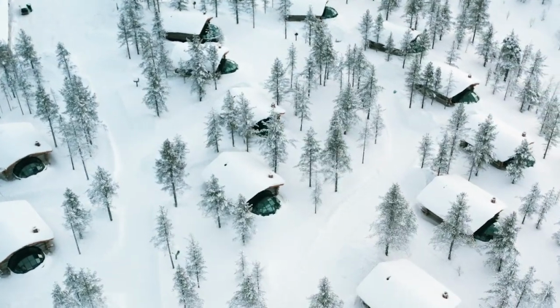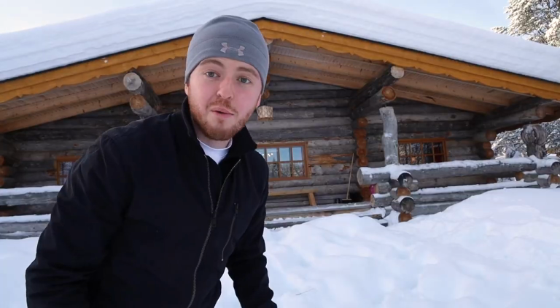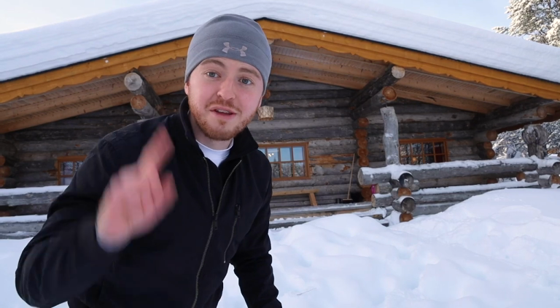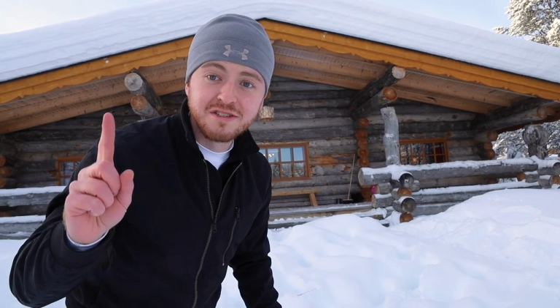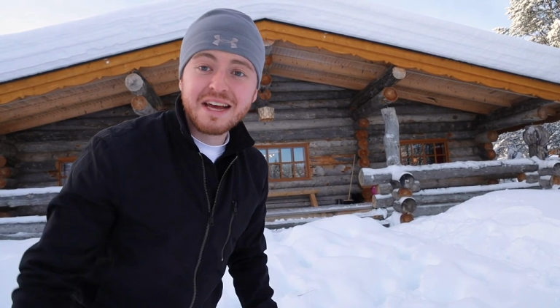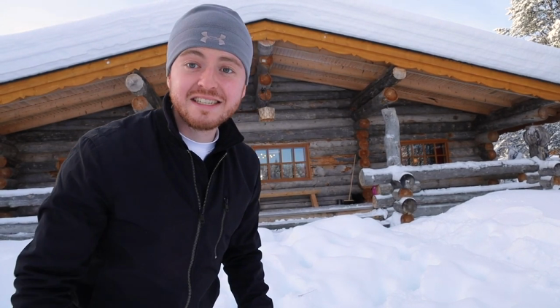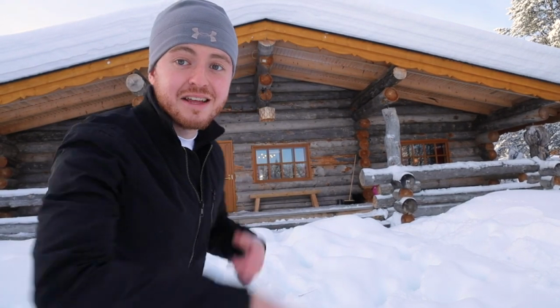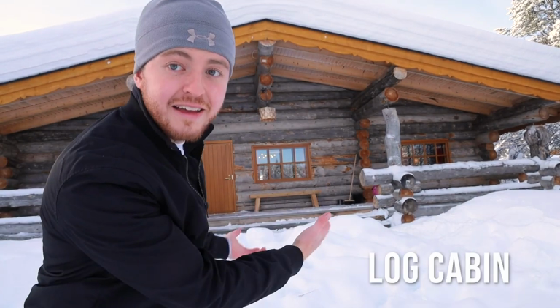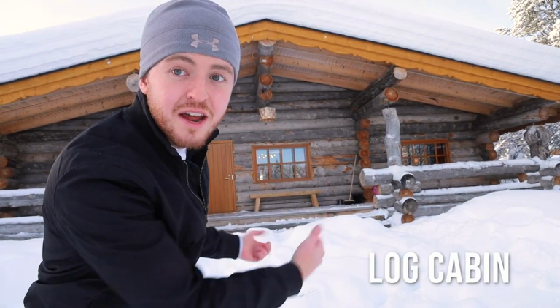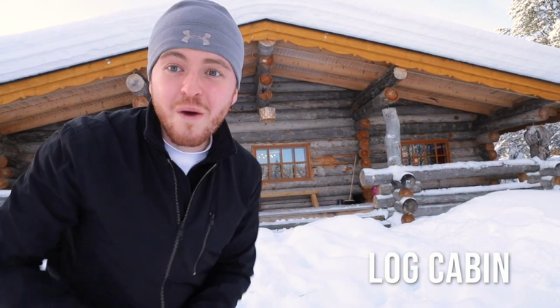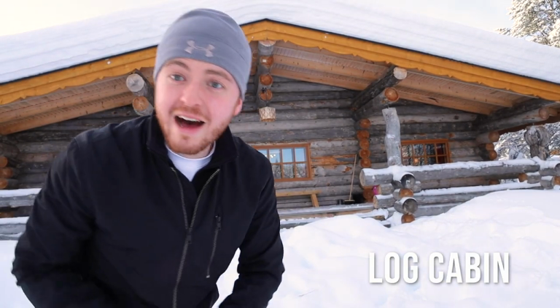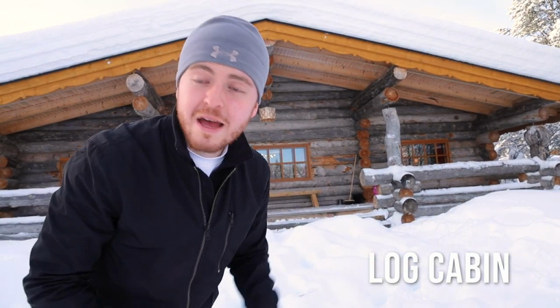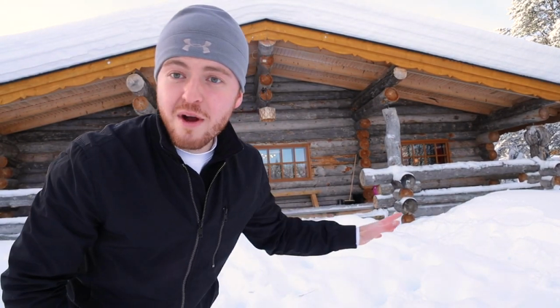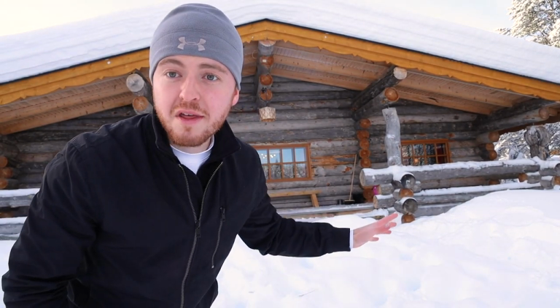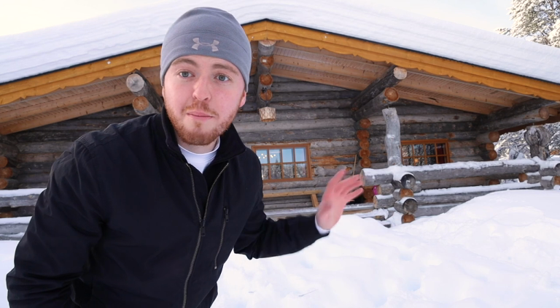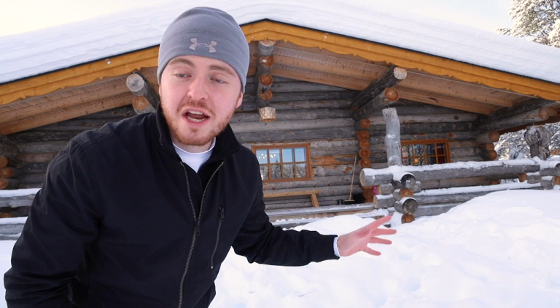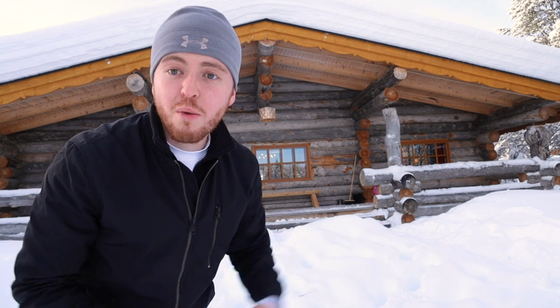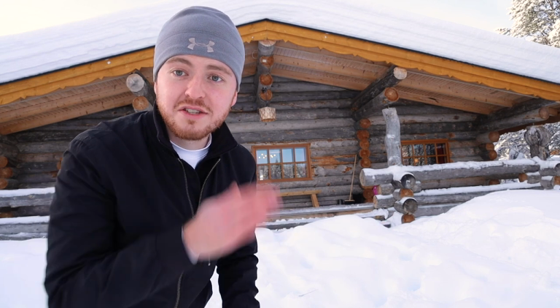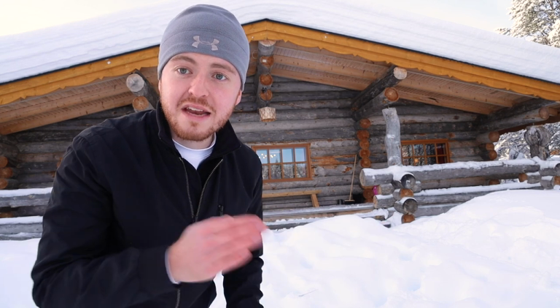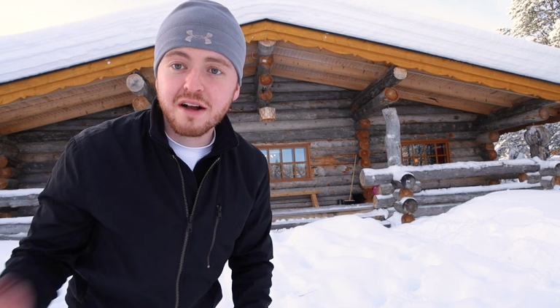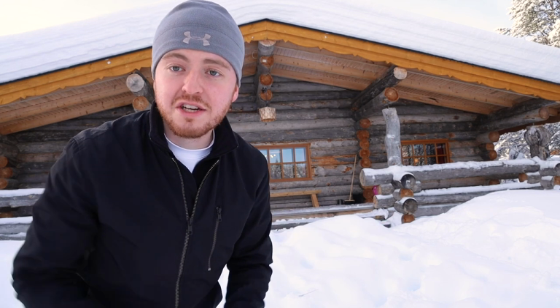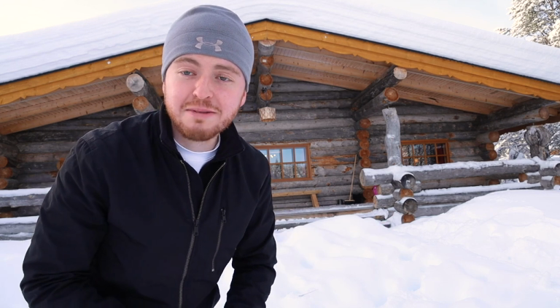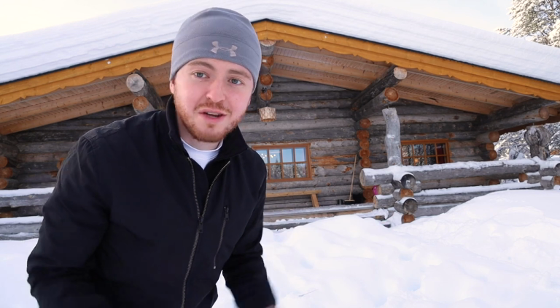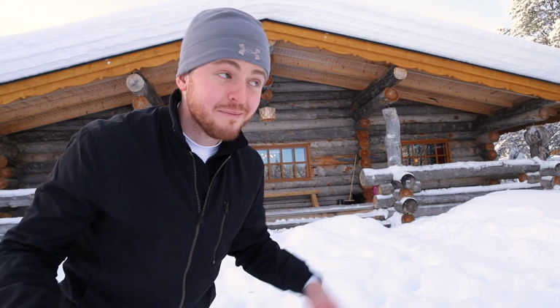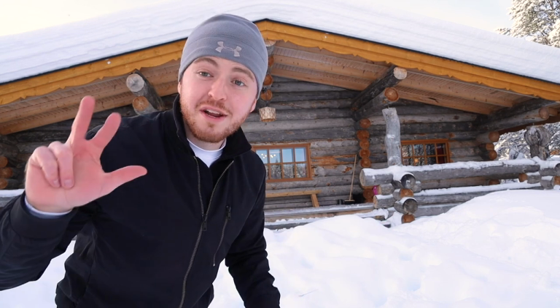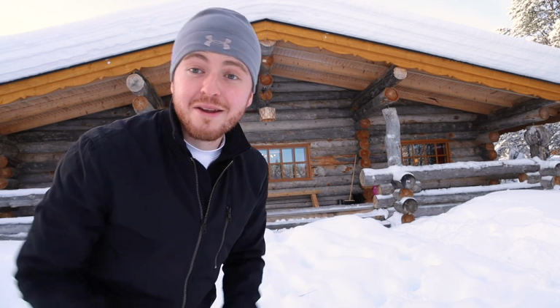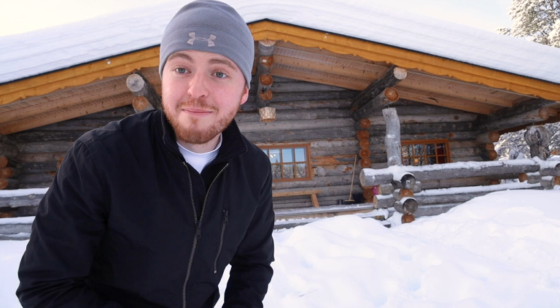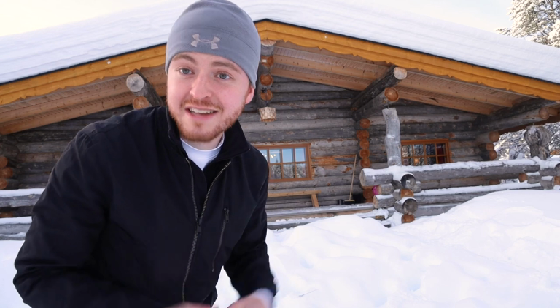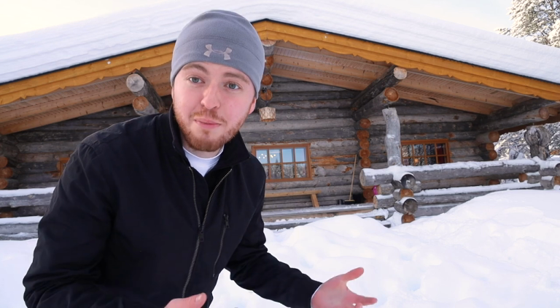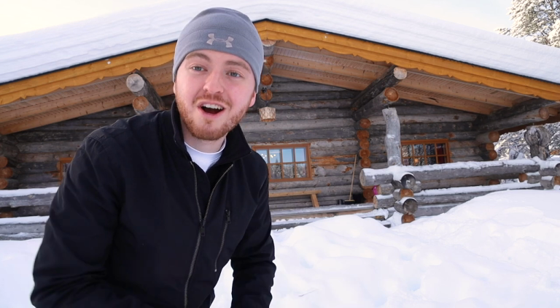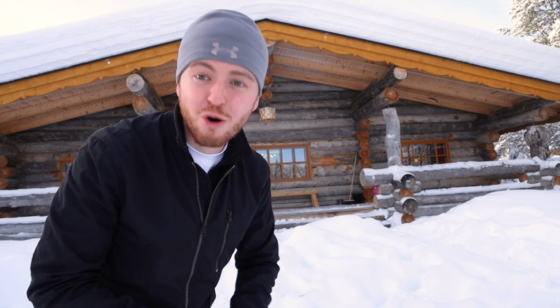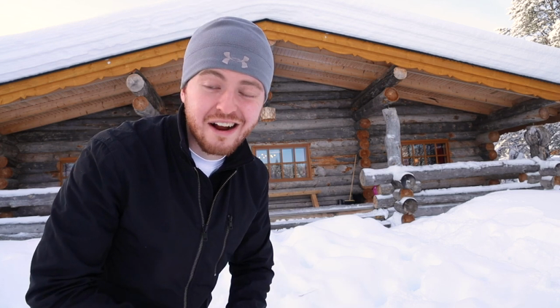Welcome to the first accommodation — this is the log cabin right here behind me. Before we hop in, I want to mention I'll be ranking these three different accommodation types based on three pretty random metrics I came up with on the car ride over here.